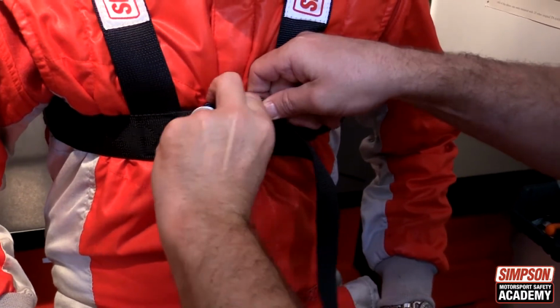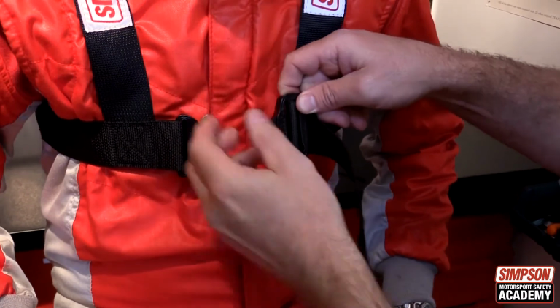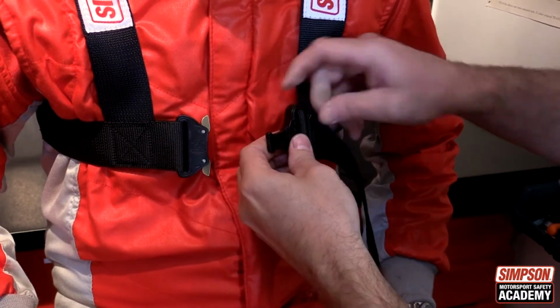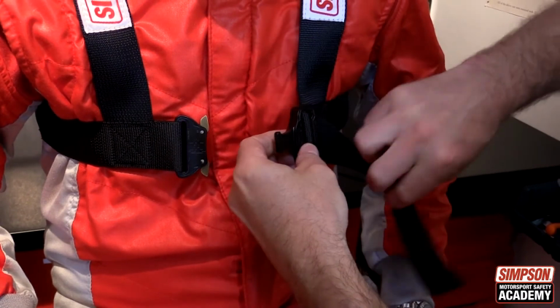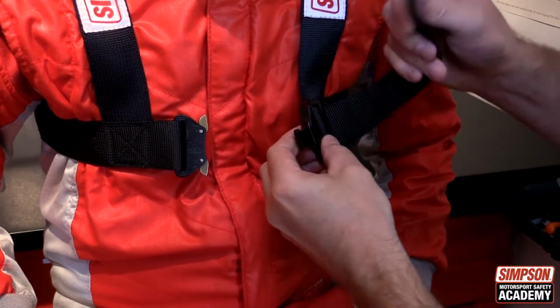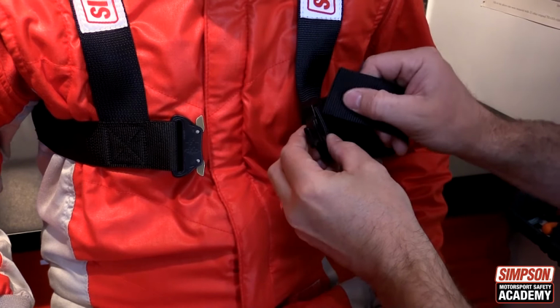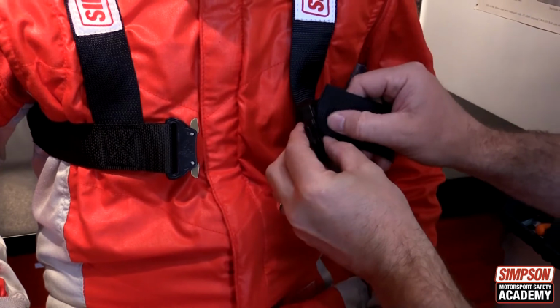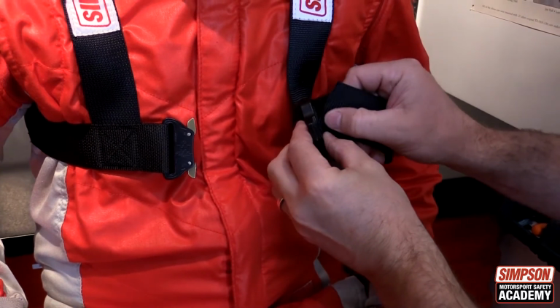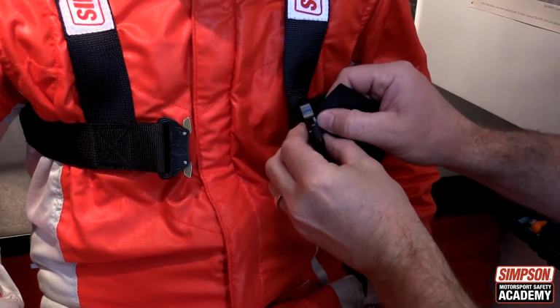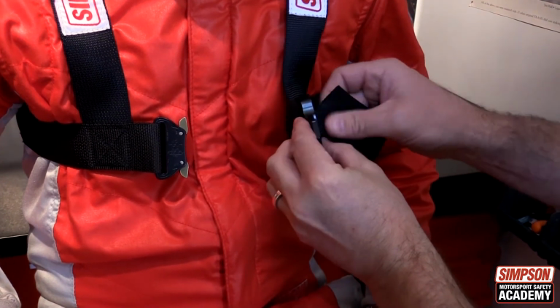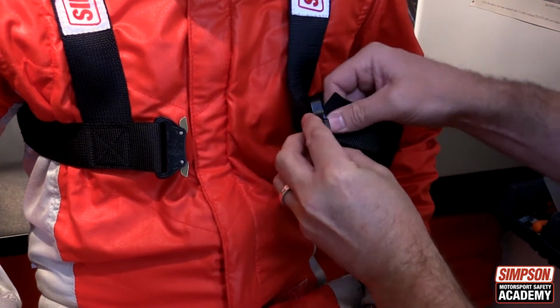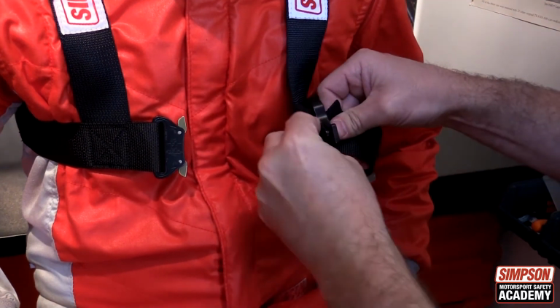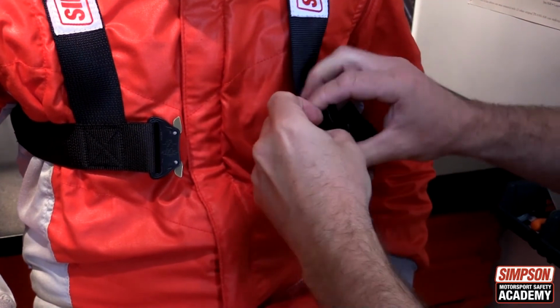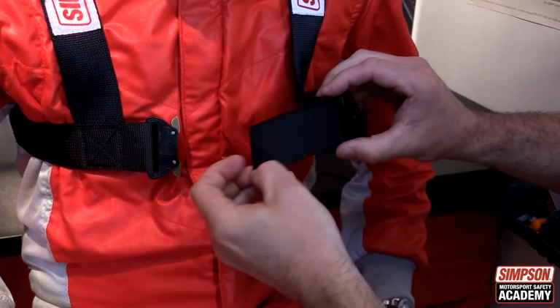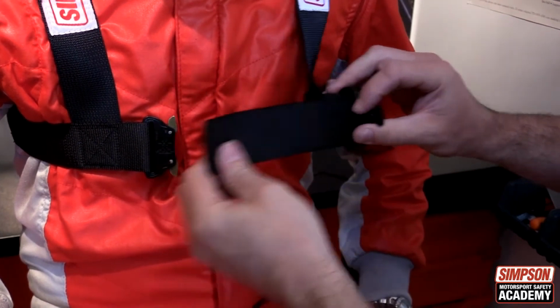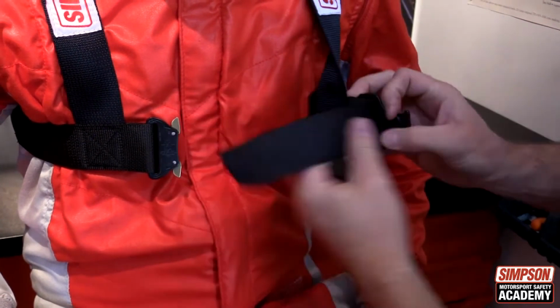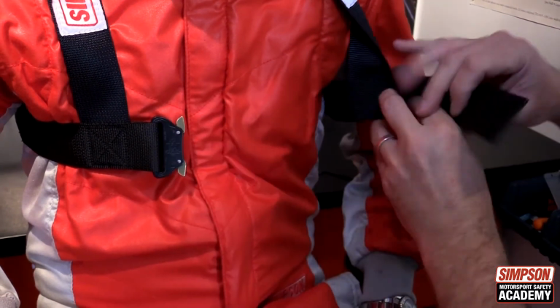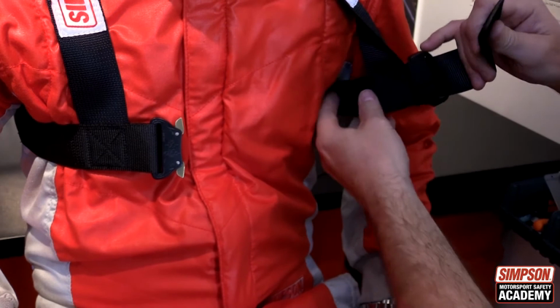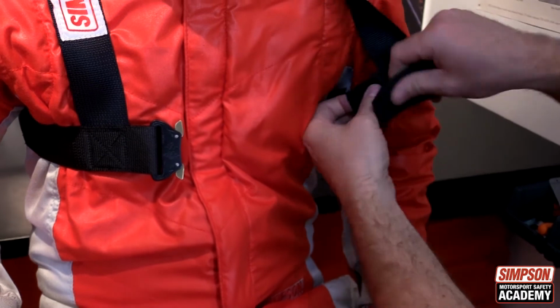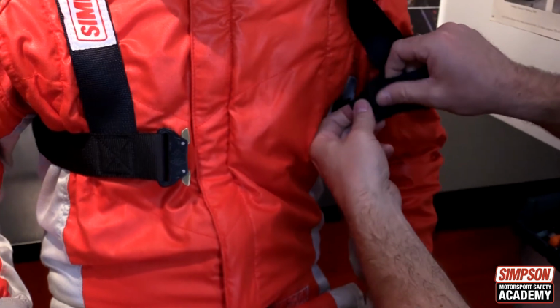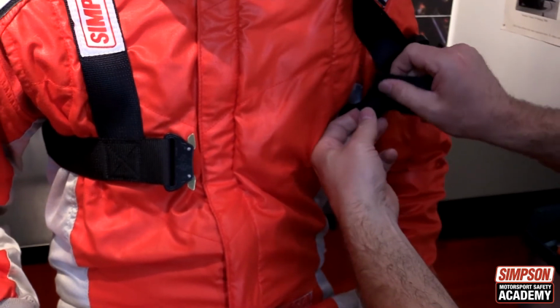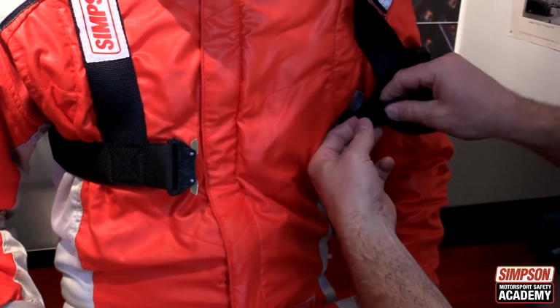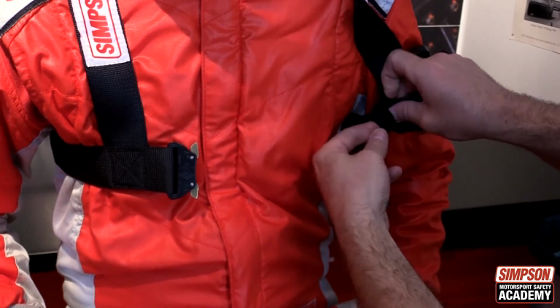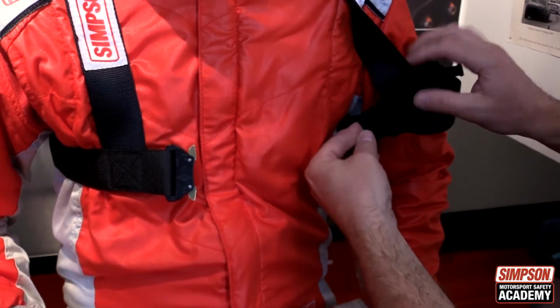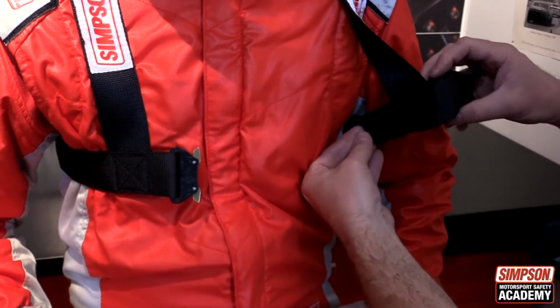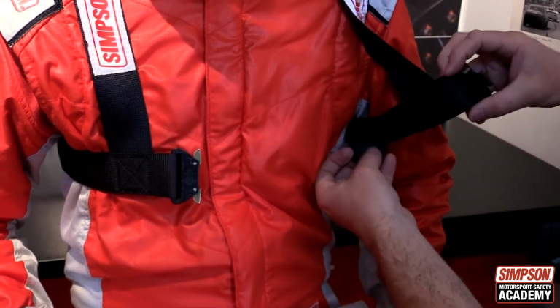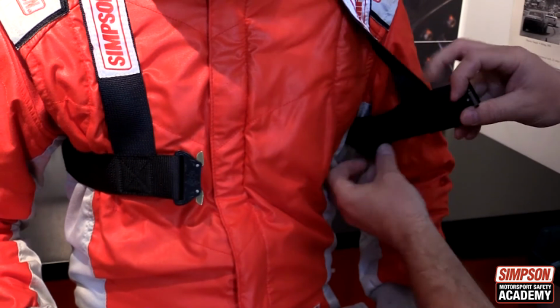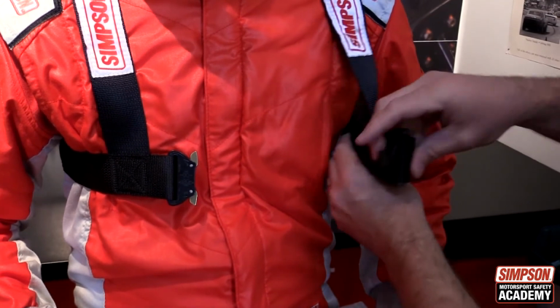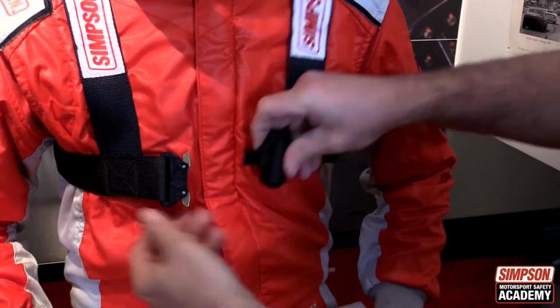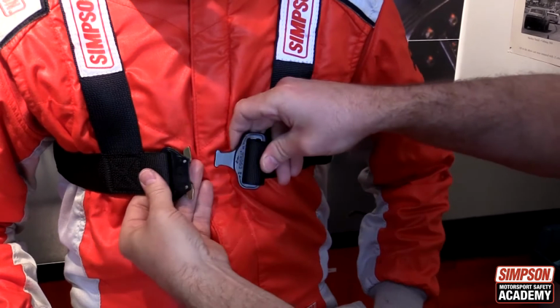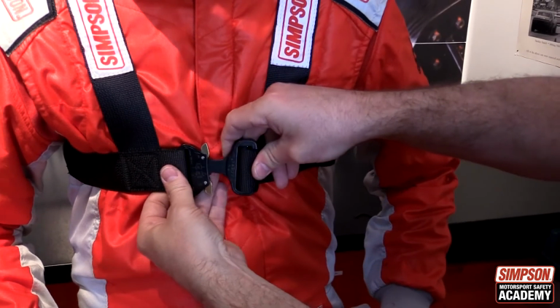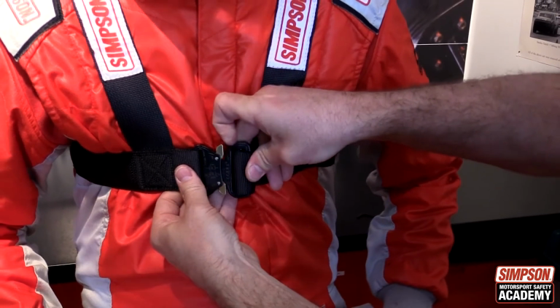If the person is tall and skinny or short and wide, a 100% custom made device can be ordered. If the driver position is much reclined, a slightly shorter shoulder strap might be needed.